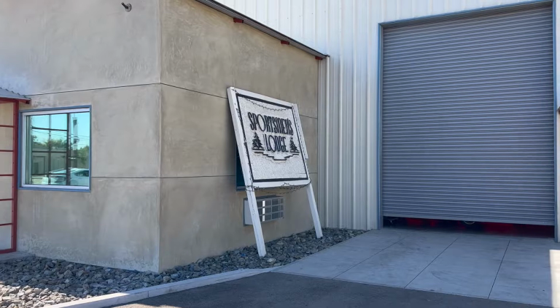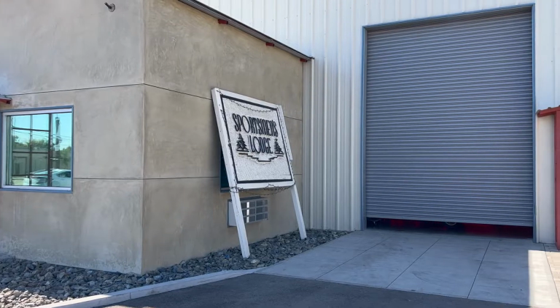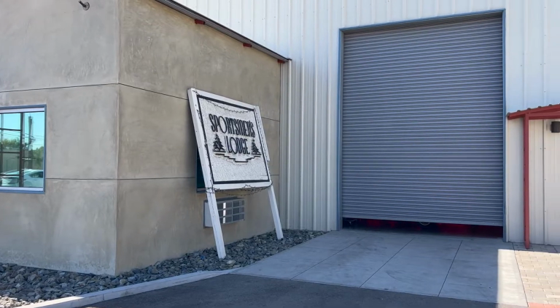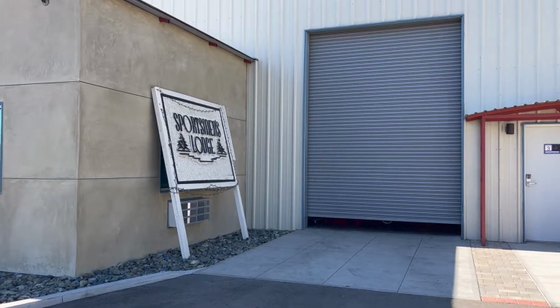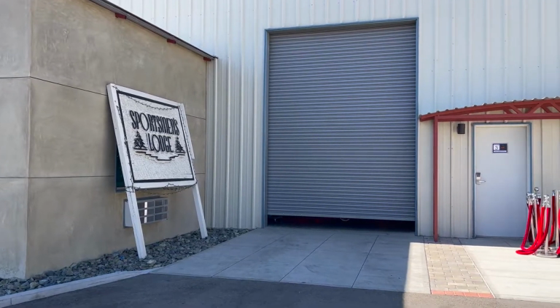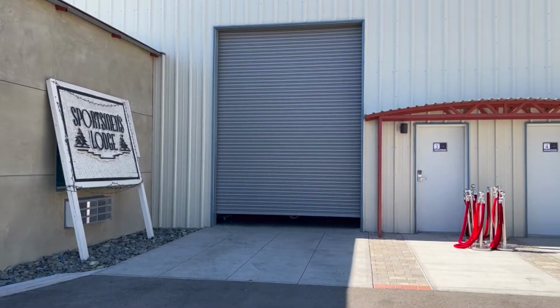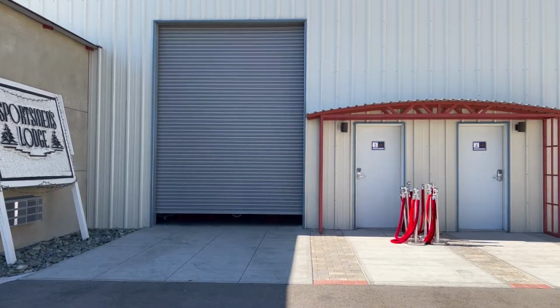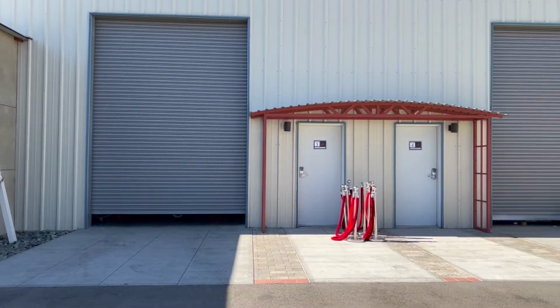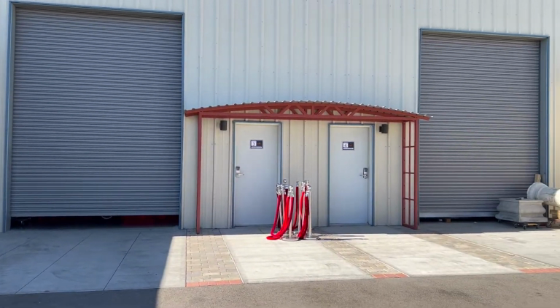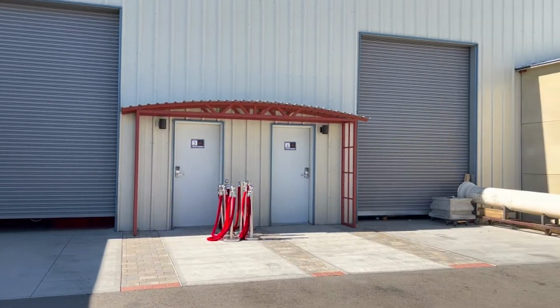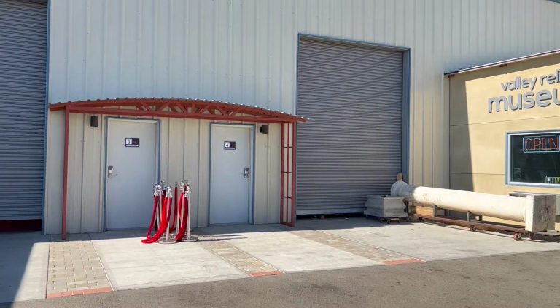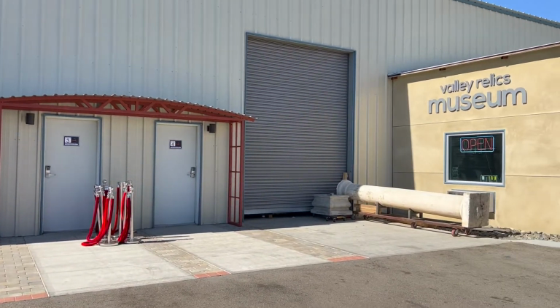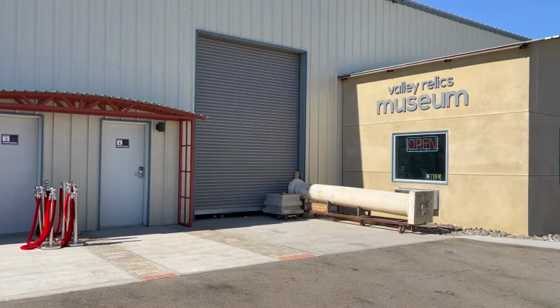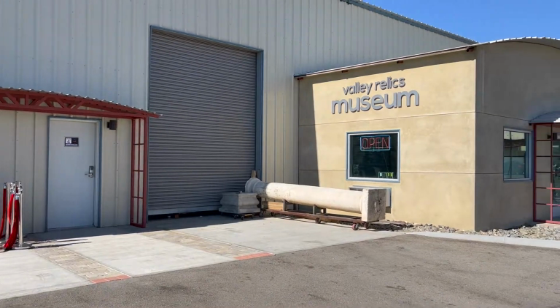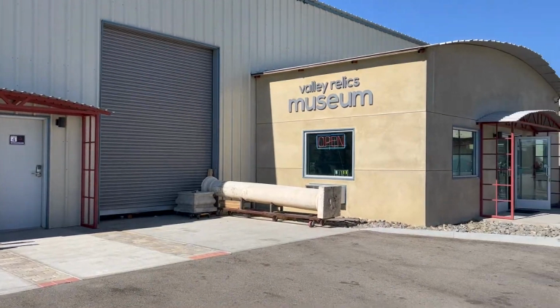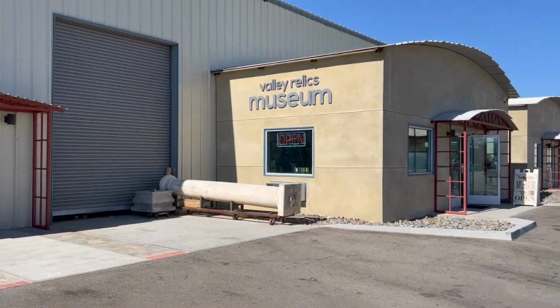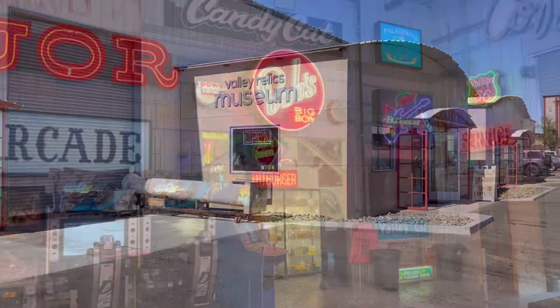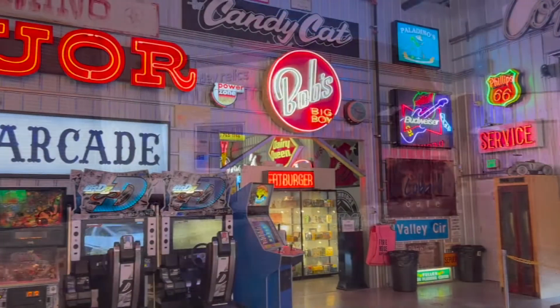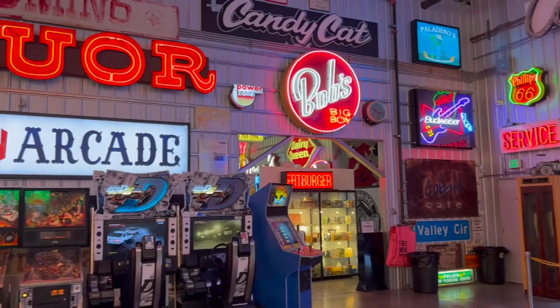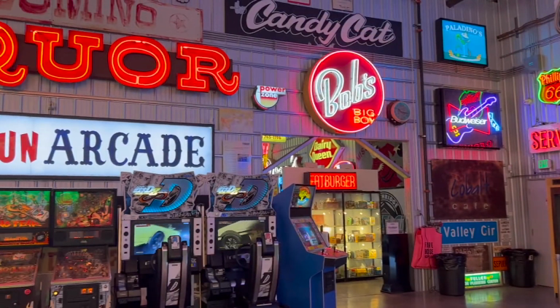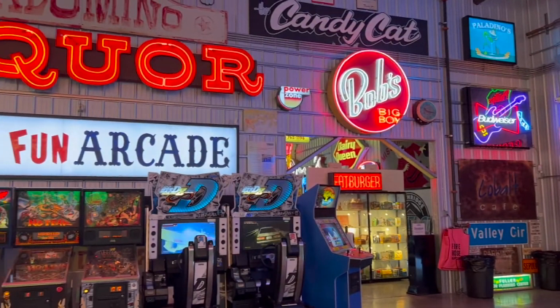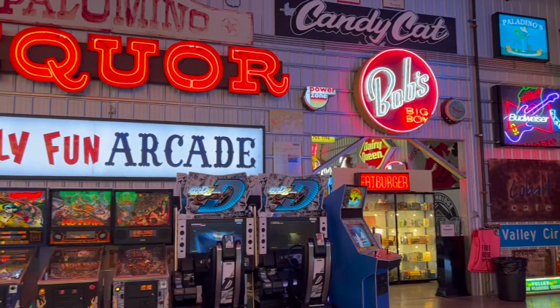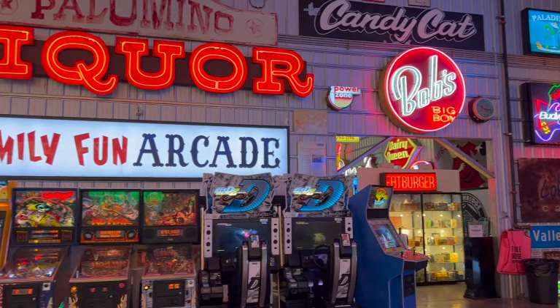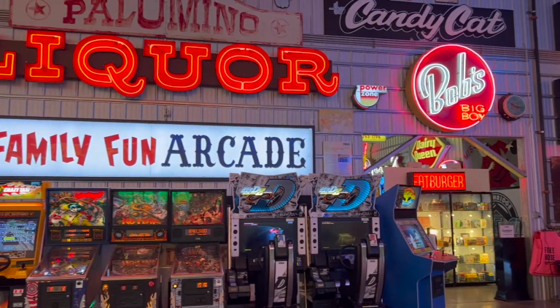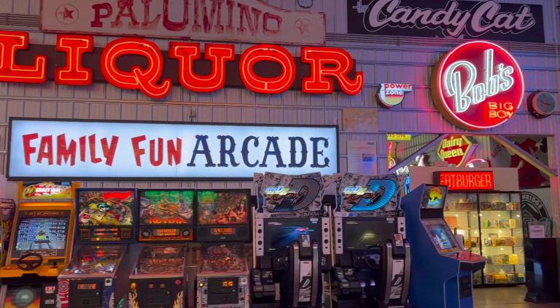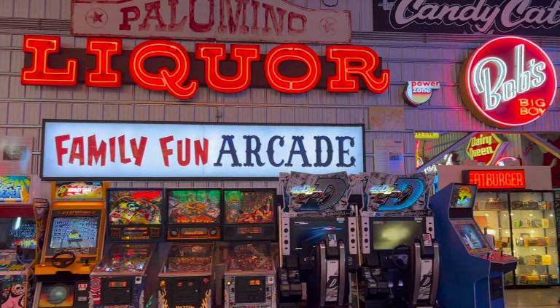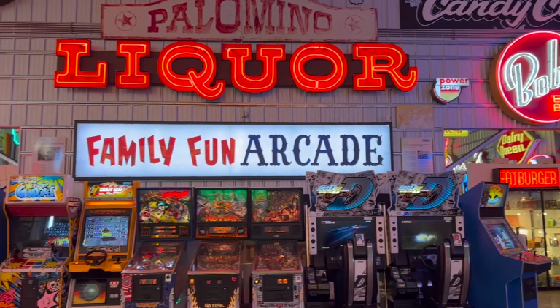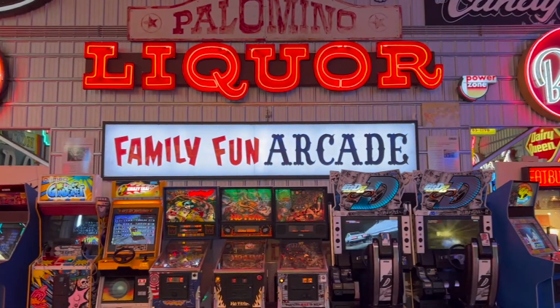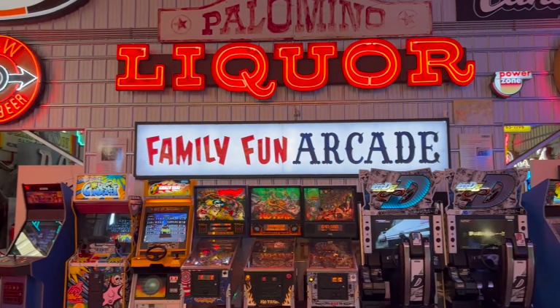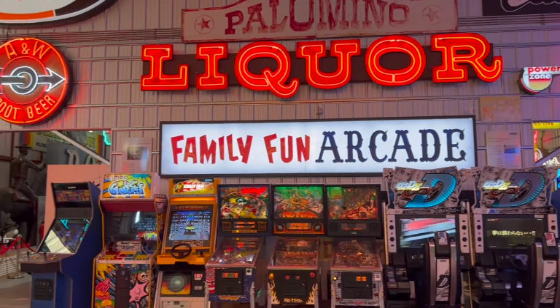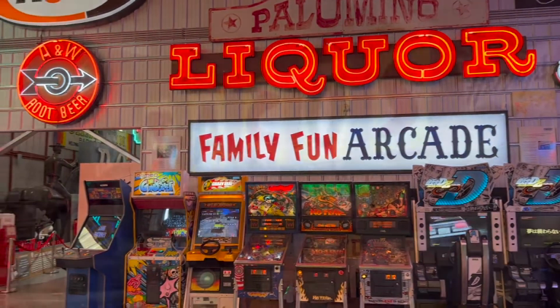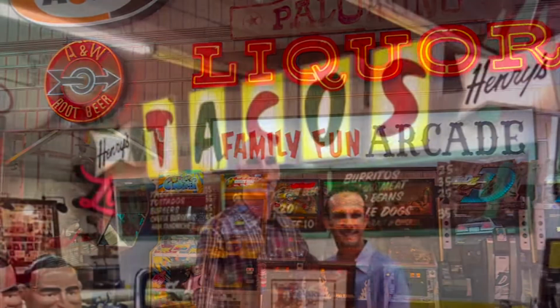Tucked away inside two hangars at the Van Nuys Airport, you'll find a place that is helping to preserve and celebrate the rich history of the San Fernando Valley. The Valley Relics Museum is a 10,000 square foot museum and event space that is a passion project of founder Tommy Gelinas.